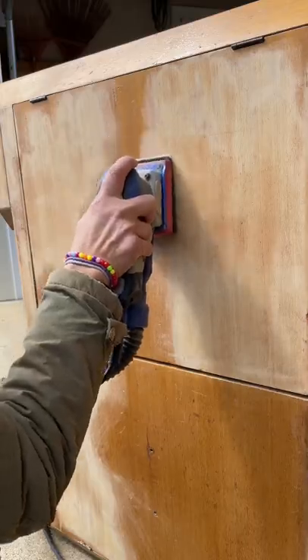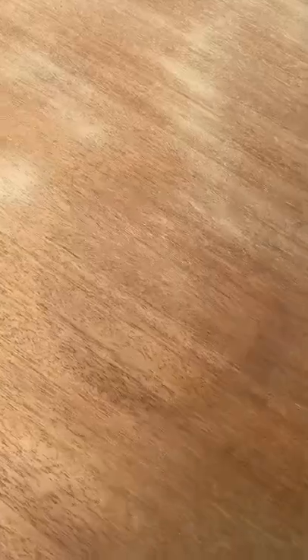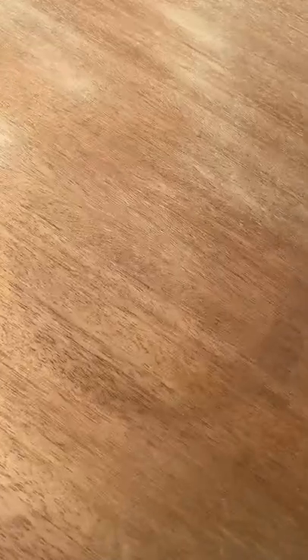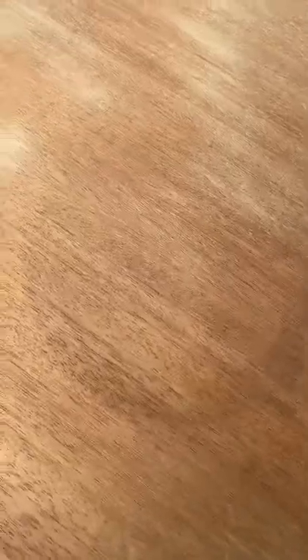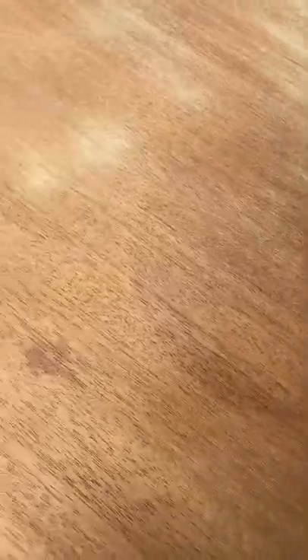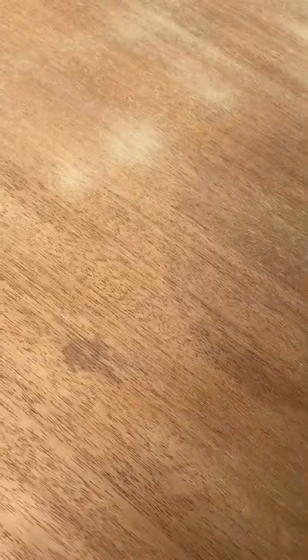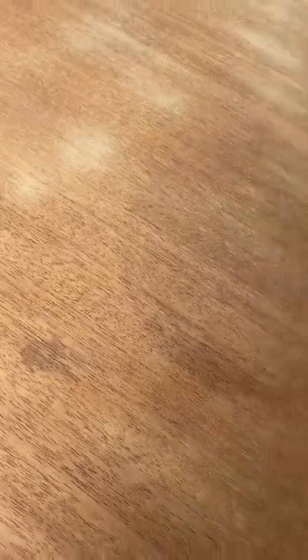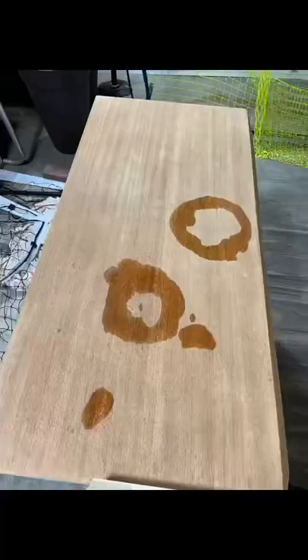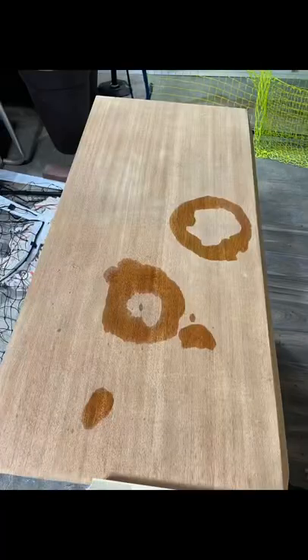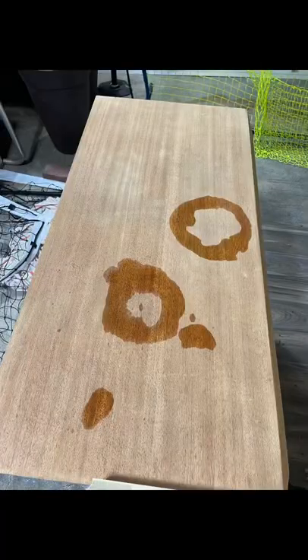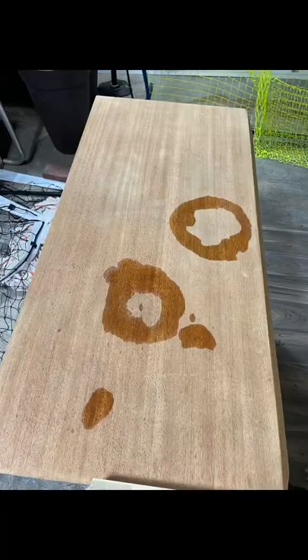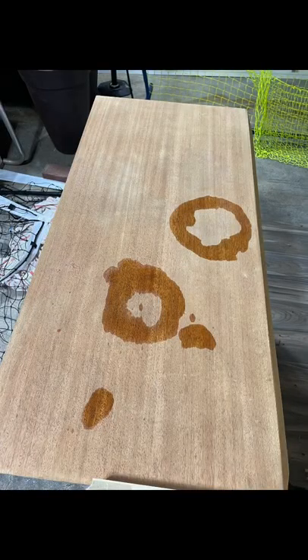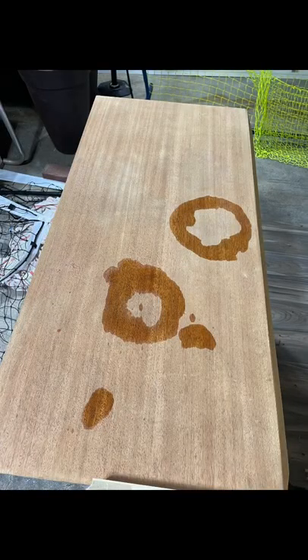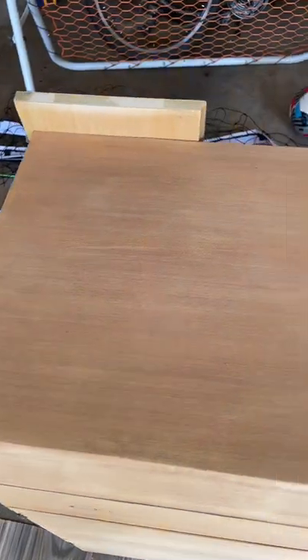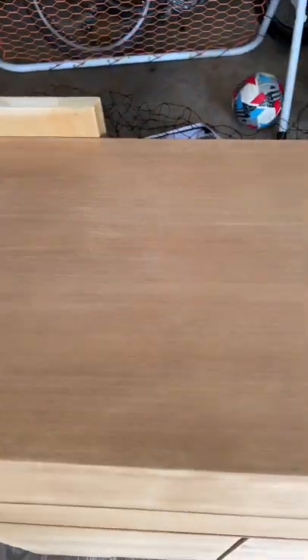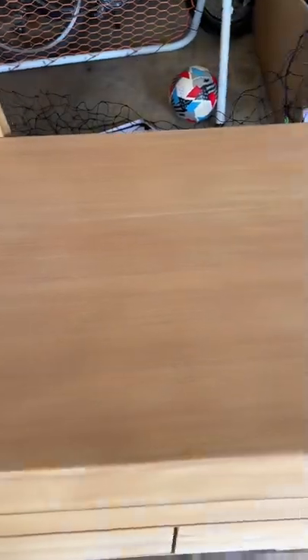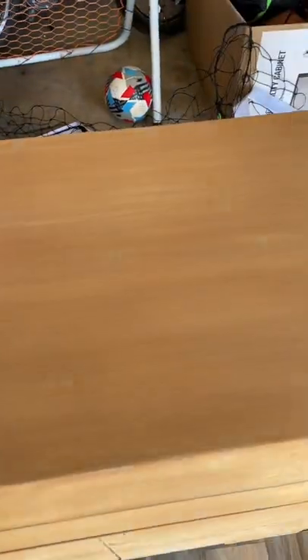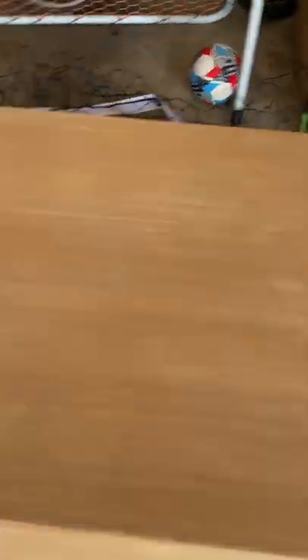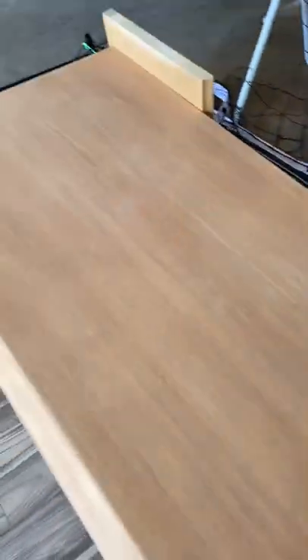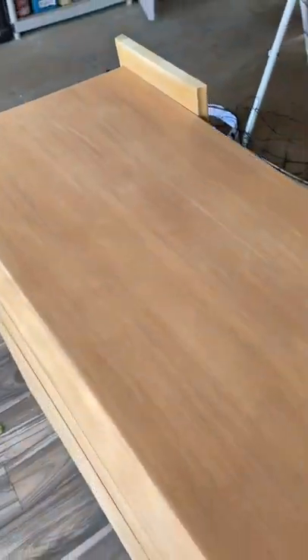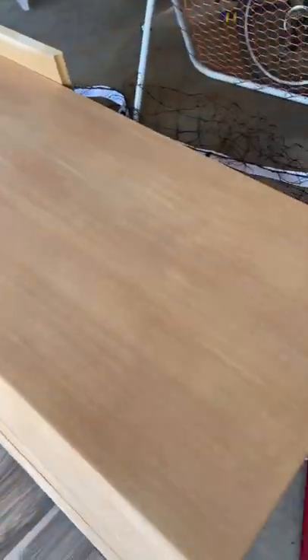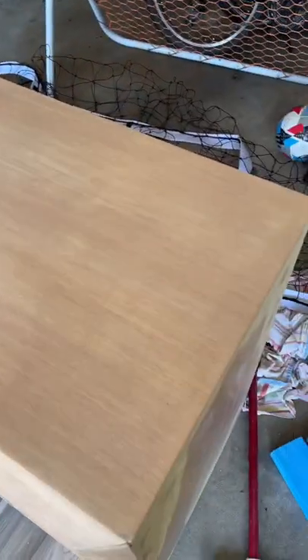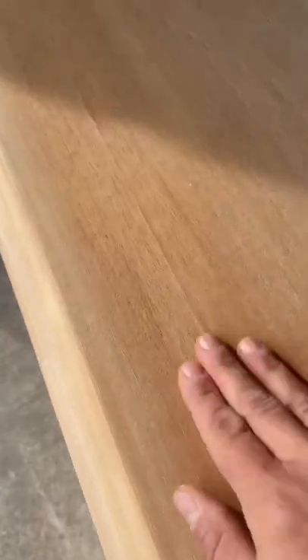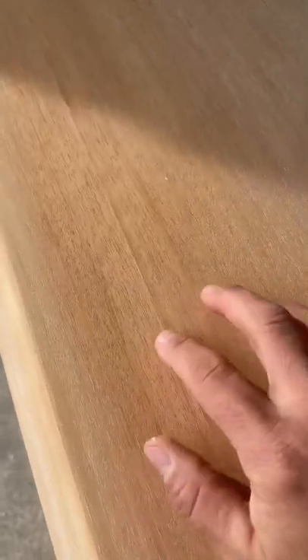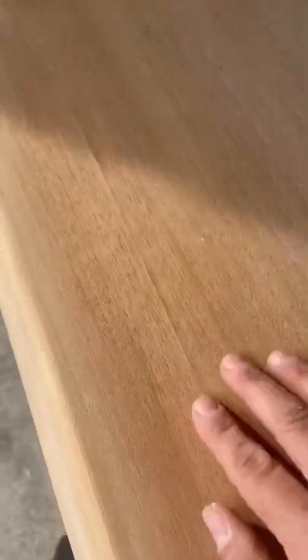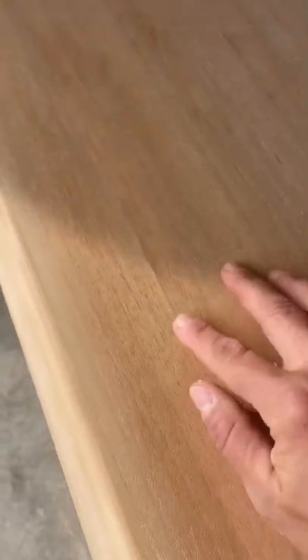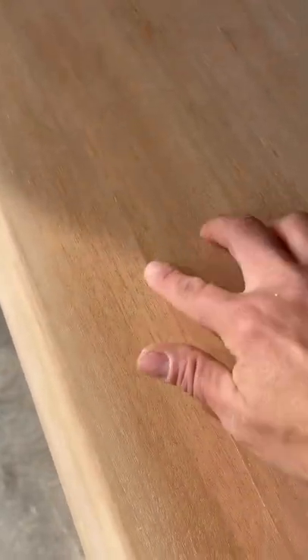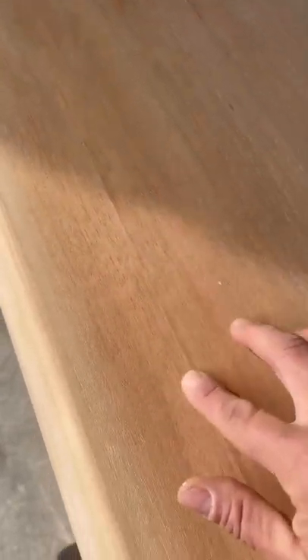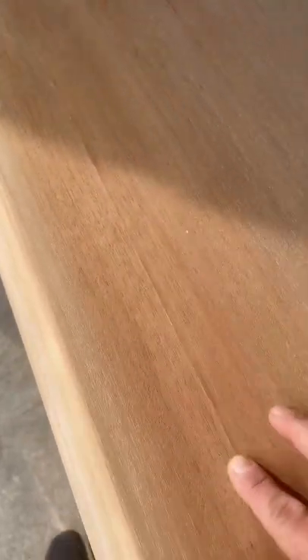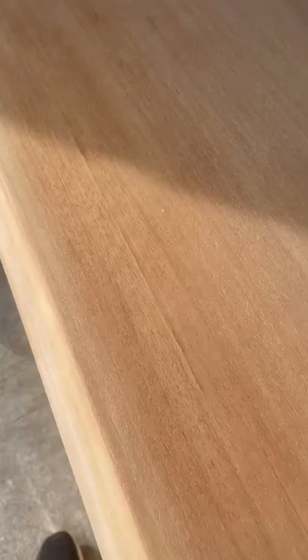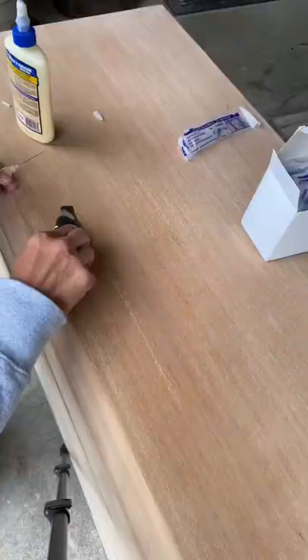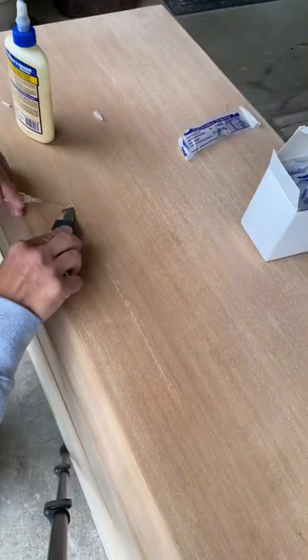Got all the old finish off but there were still water rings and scorch marks, so I lightened them up with some oxalic acid. But then the top veneer just started to bubble up on me — it was pretty brittle.